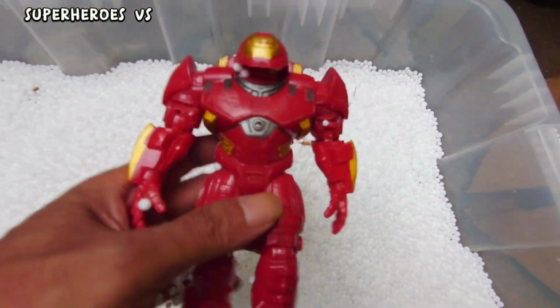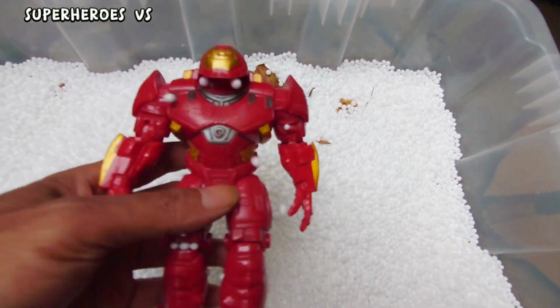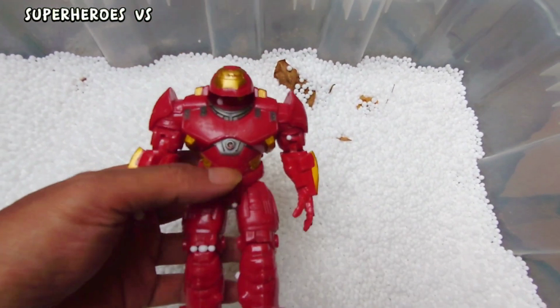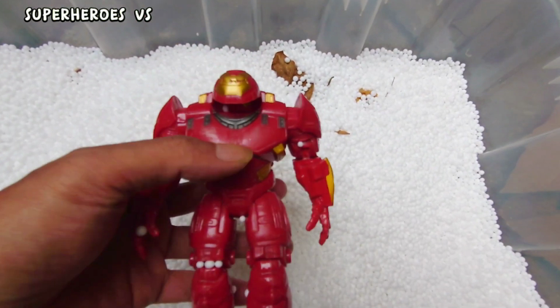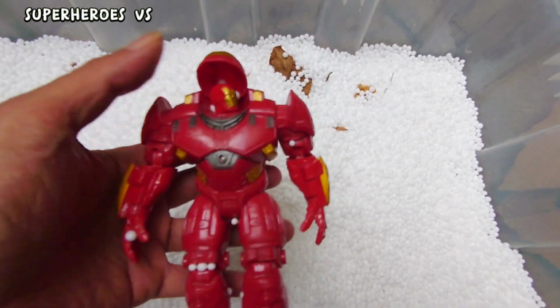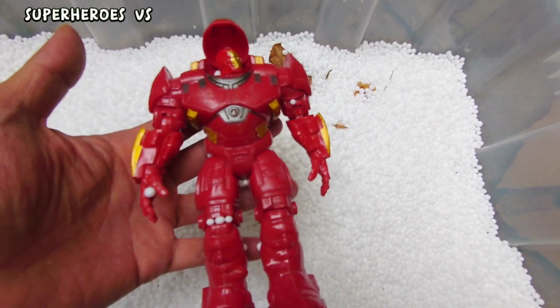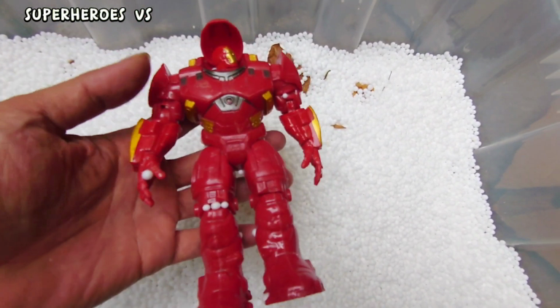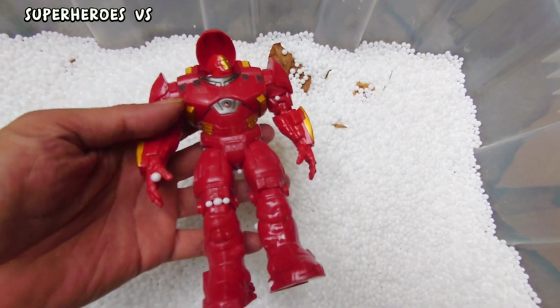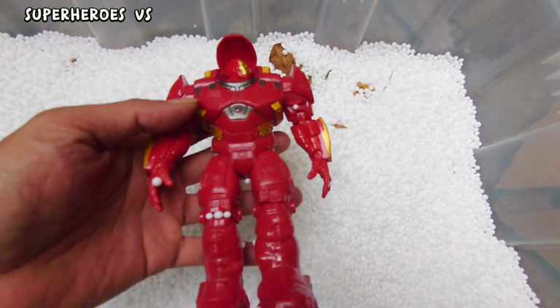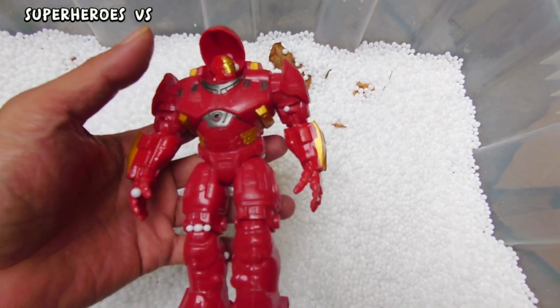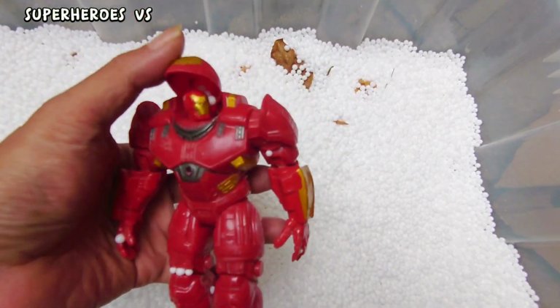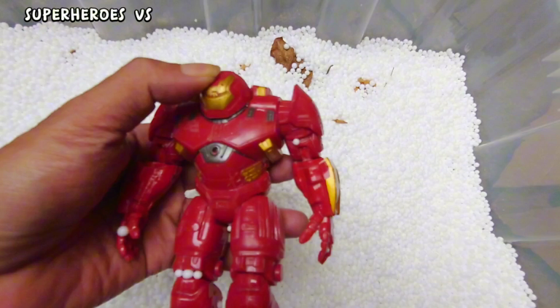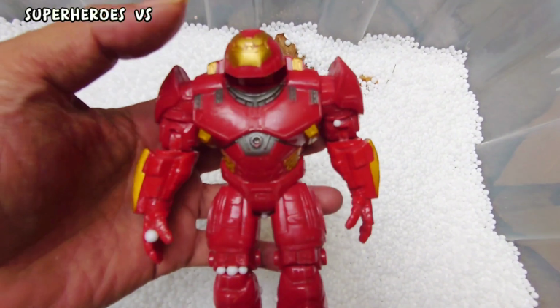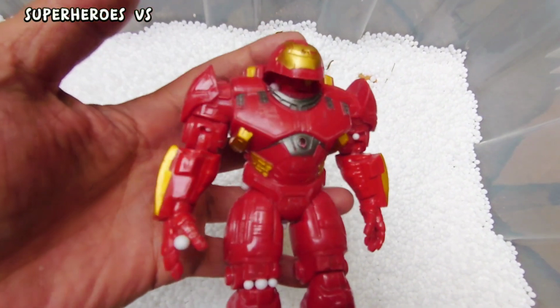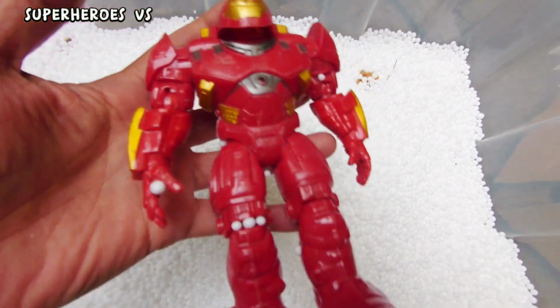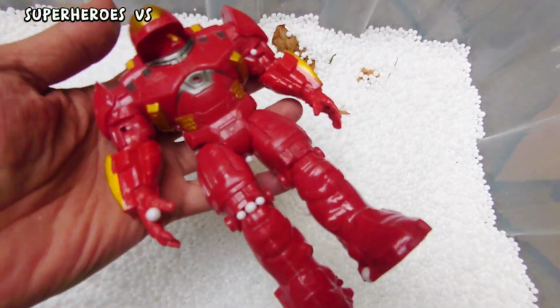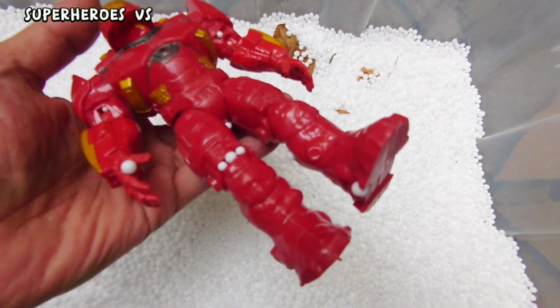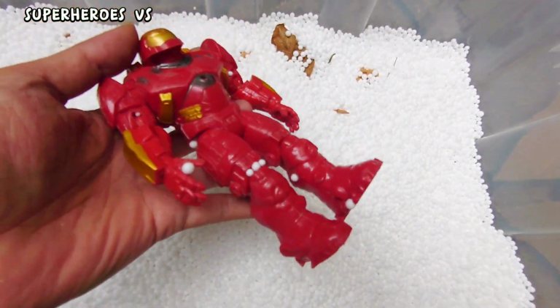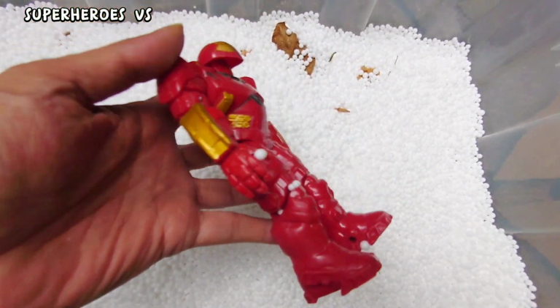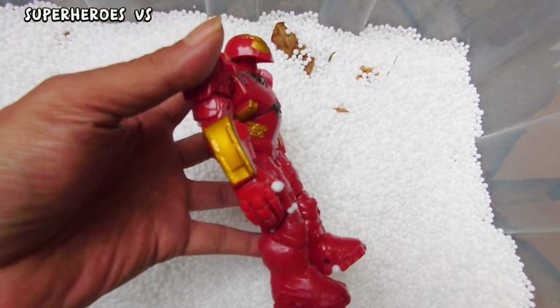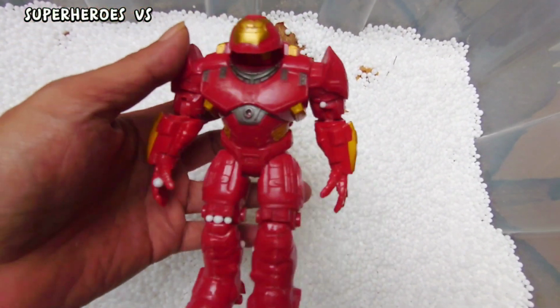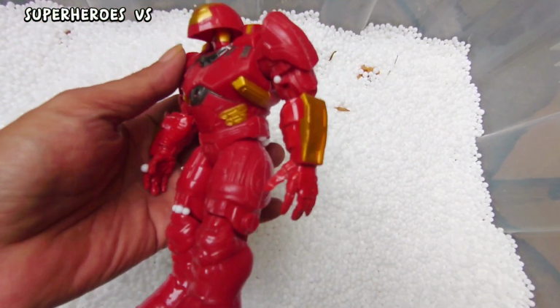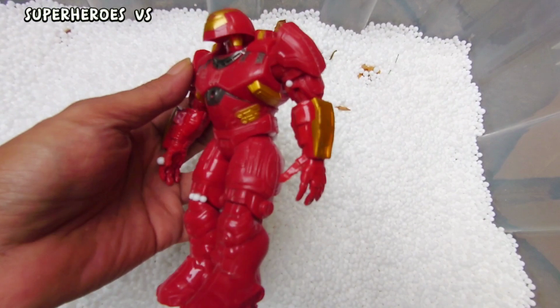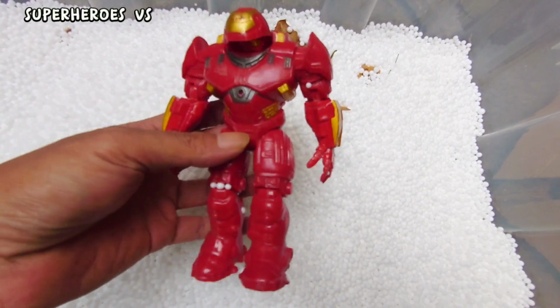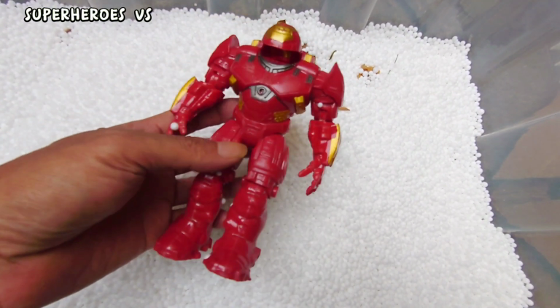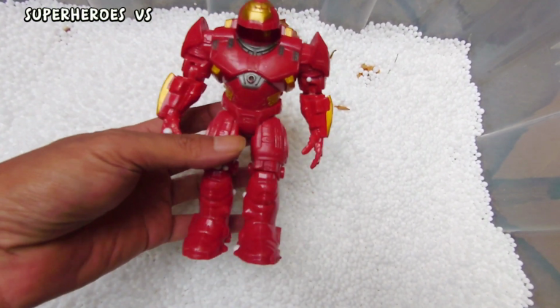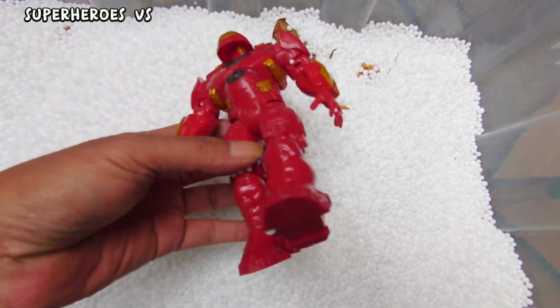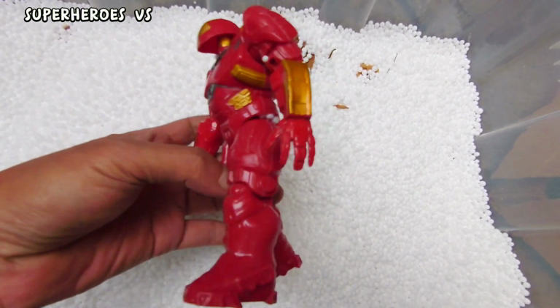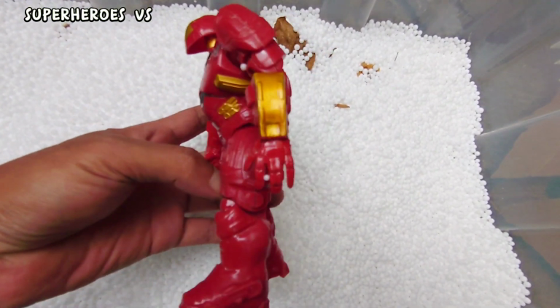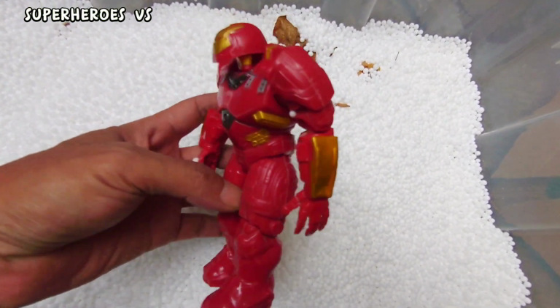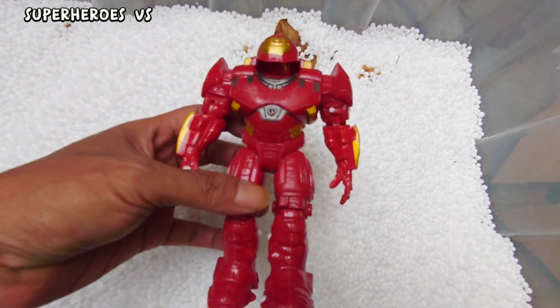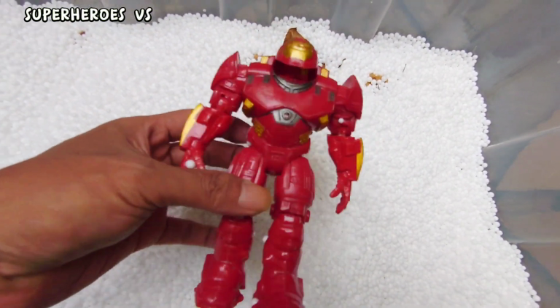We found action figure Hulkbuster! Hulkbuster — very cool, very nice!